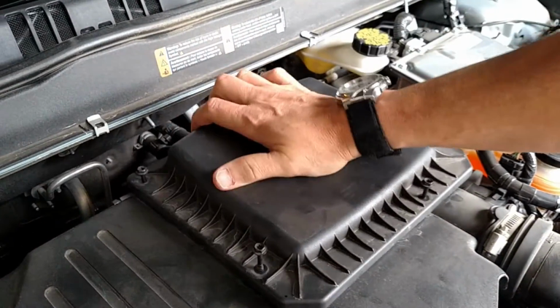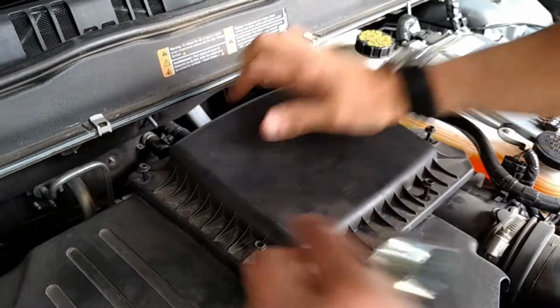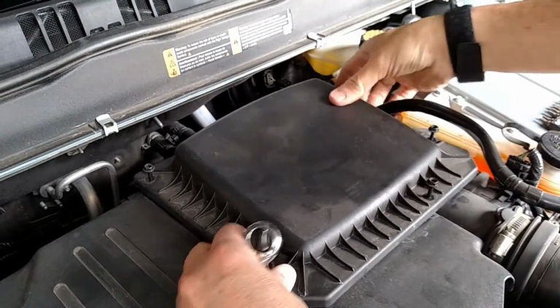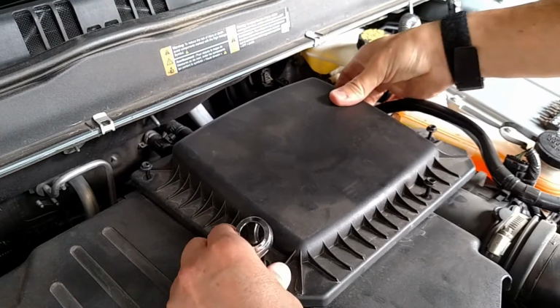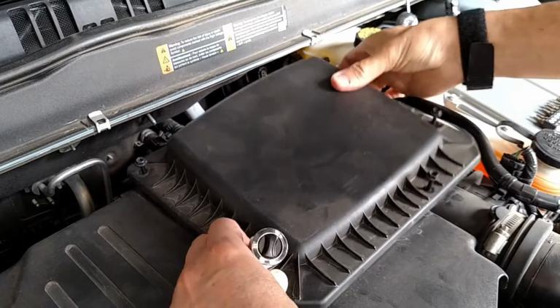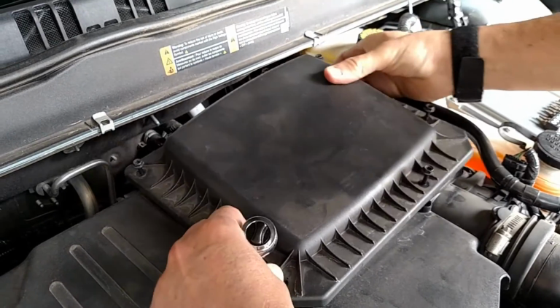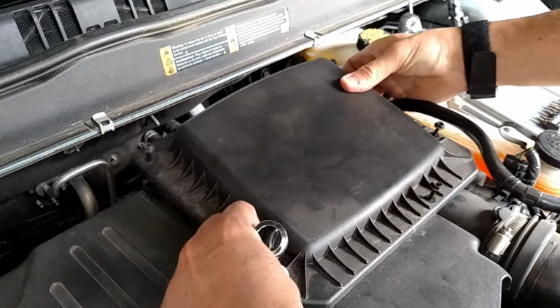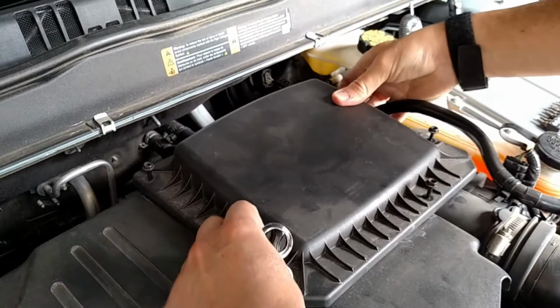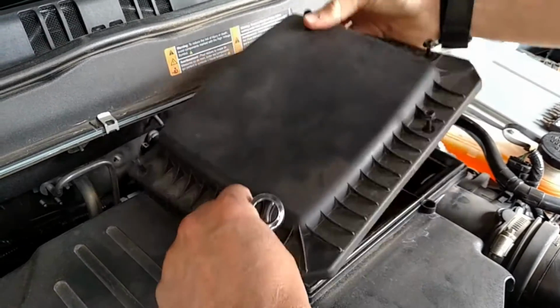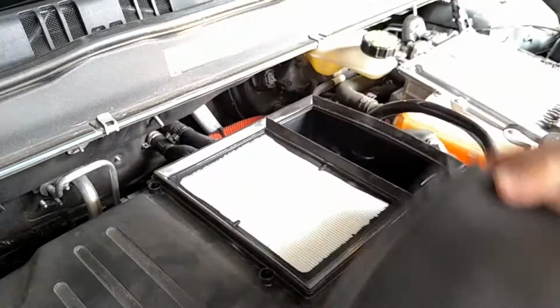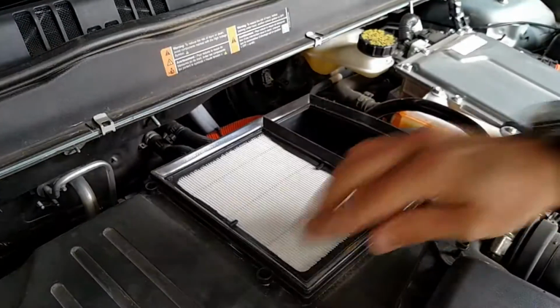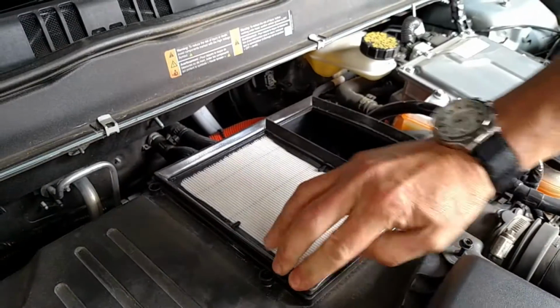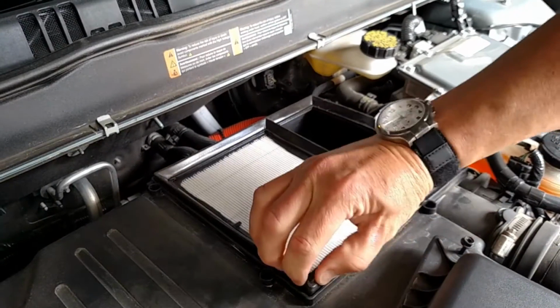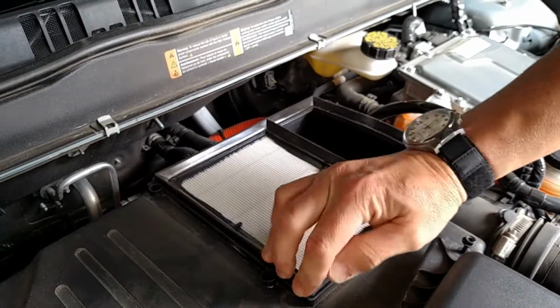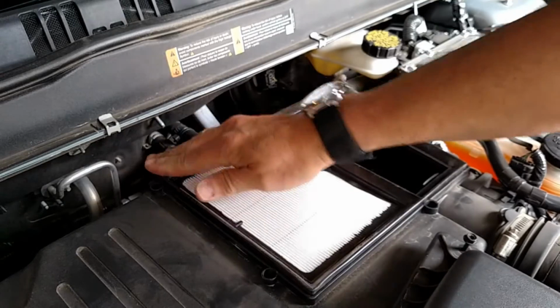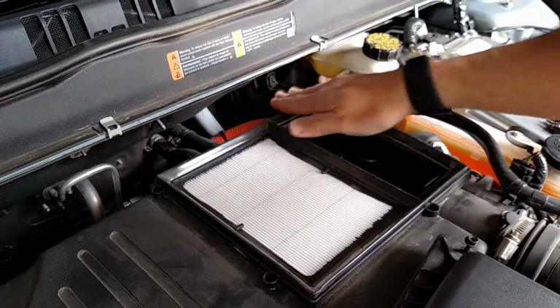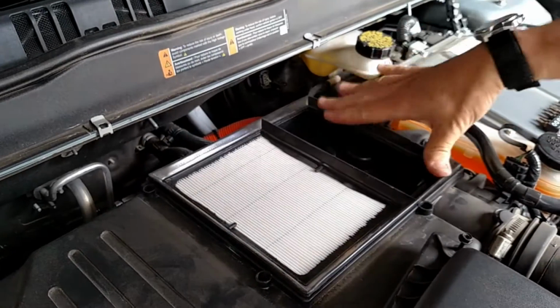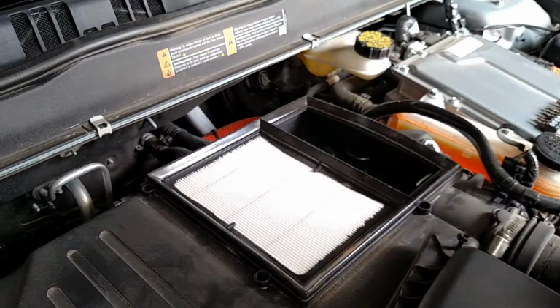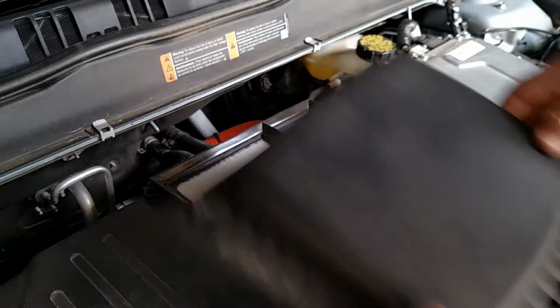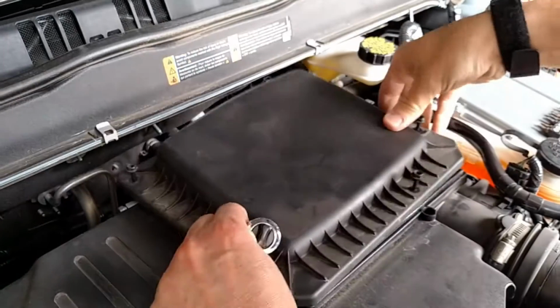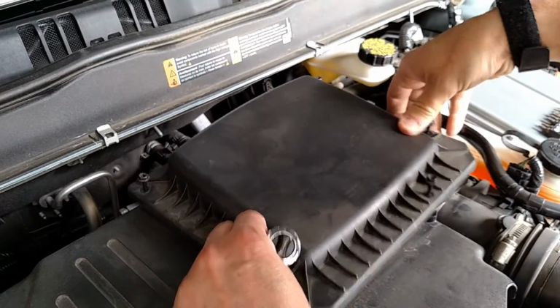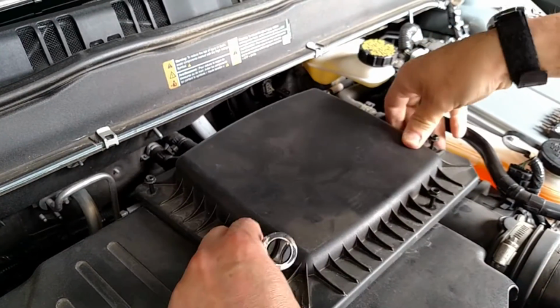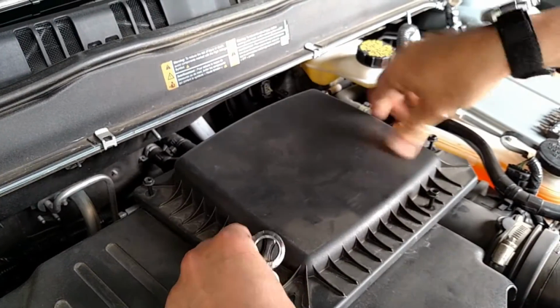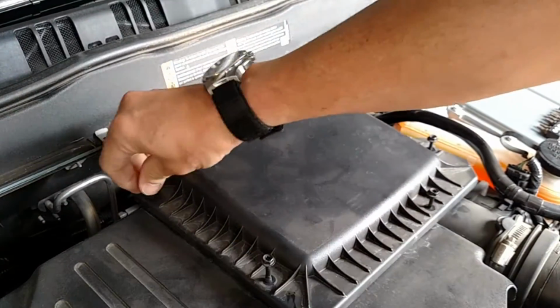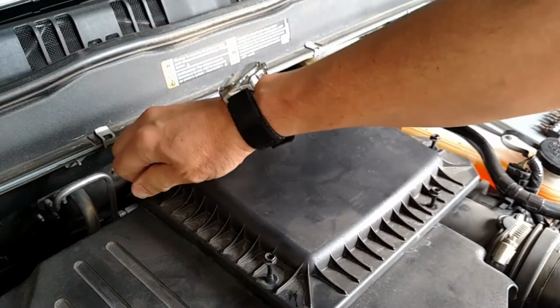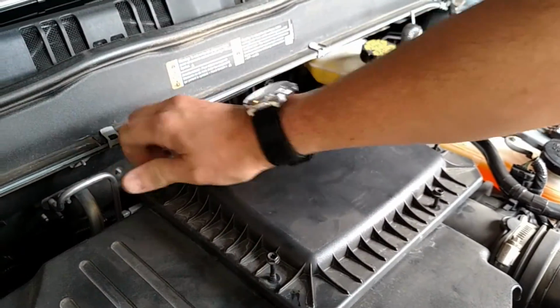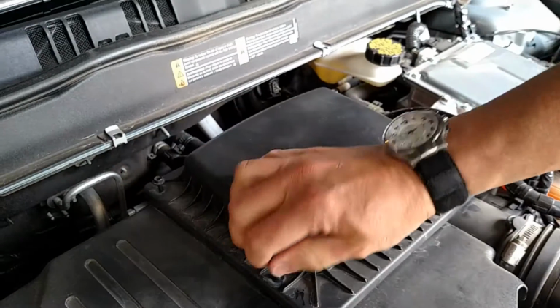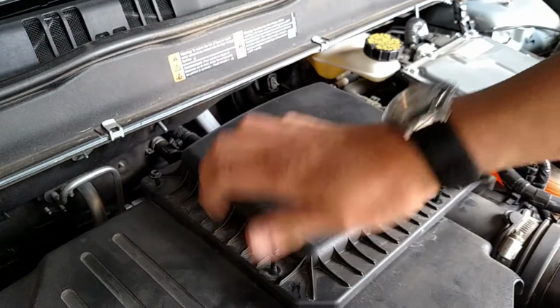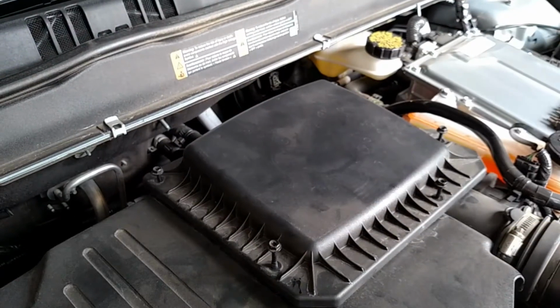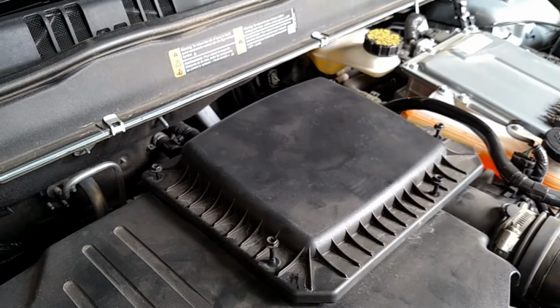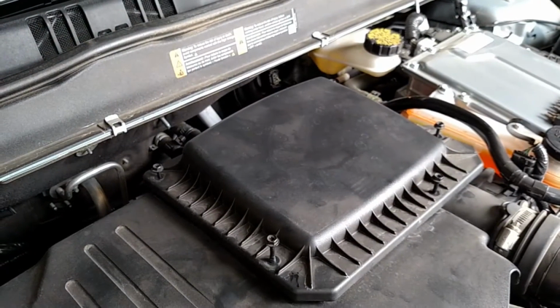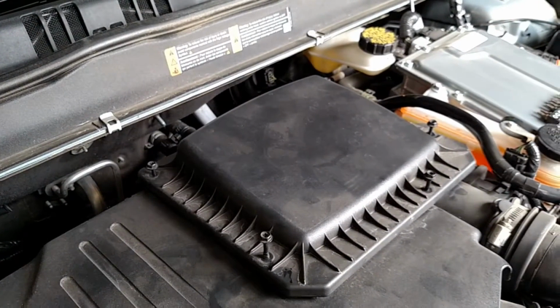Make sure the cover seats correctly before you start screwing it down. We're just going to tighten all the screws.